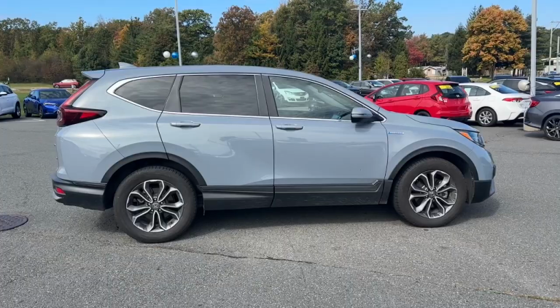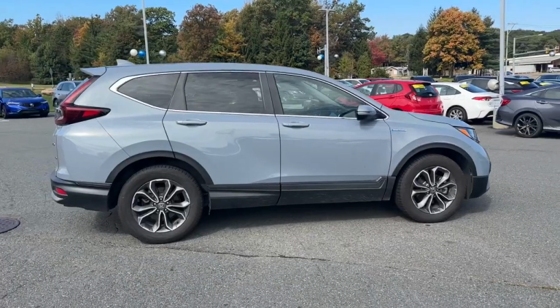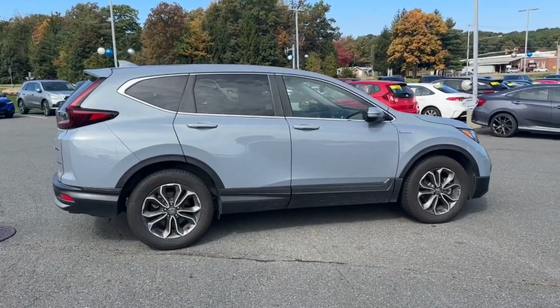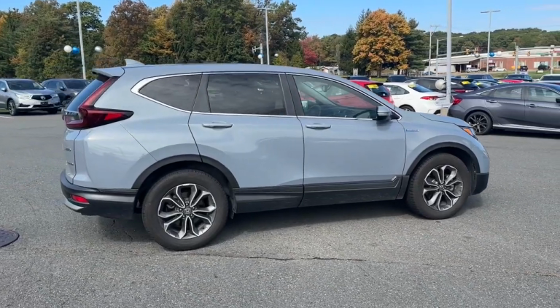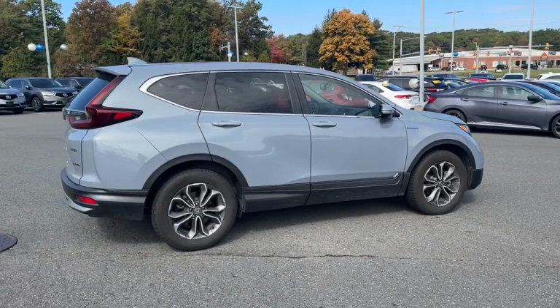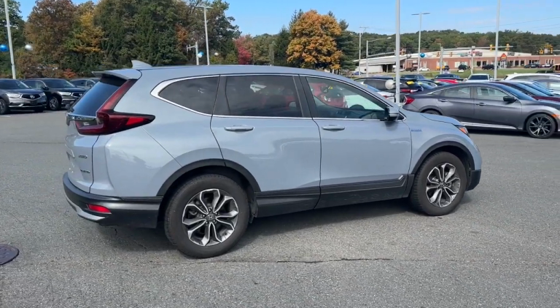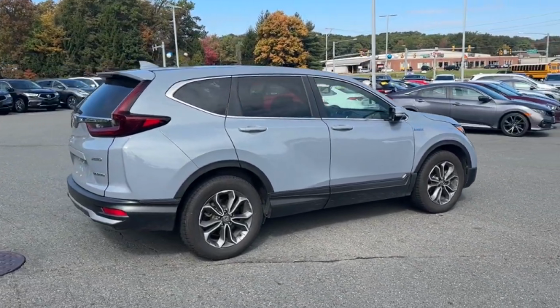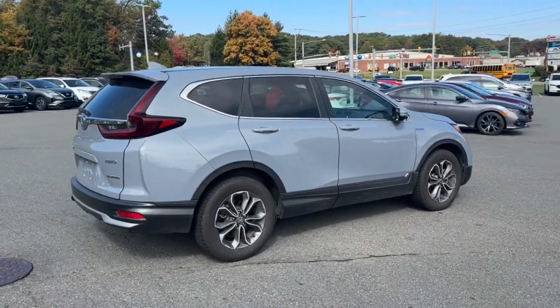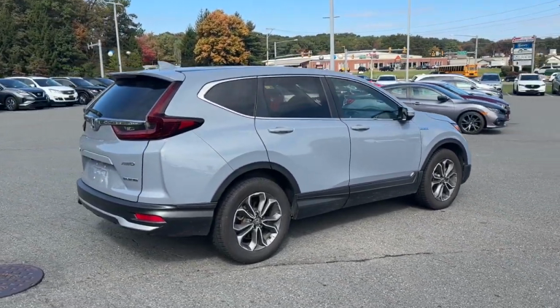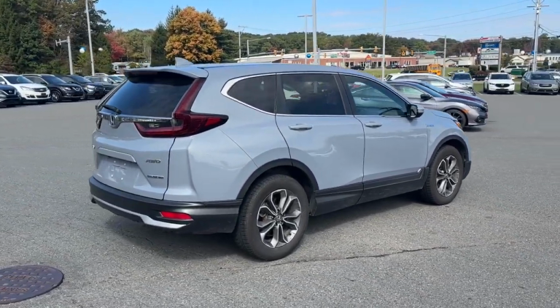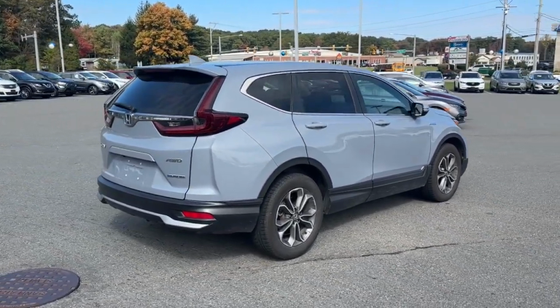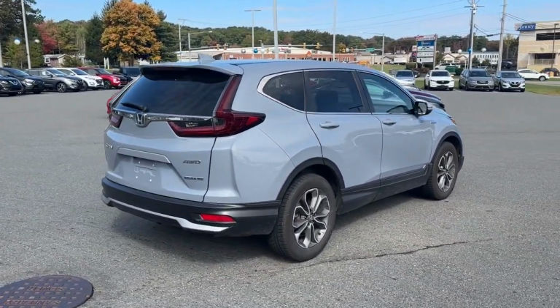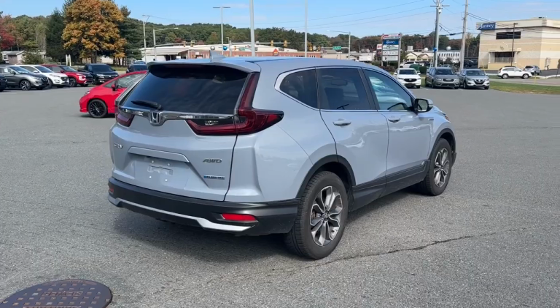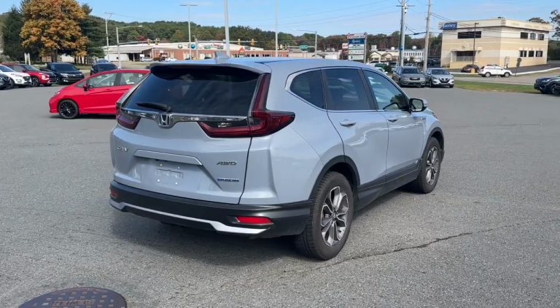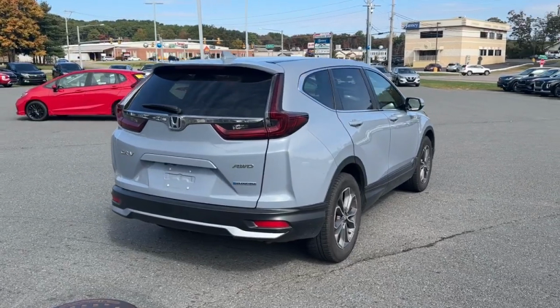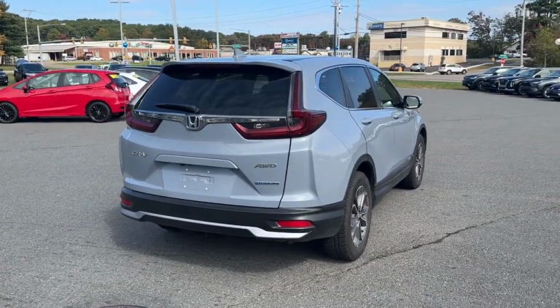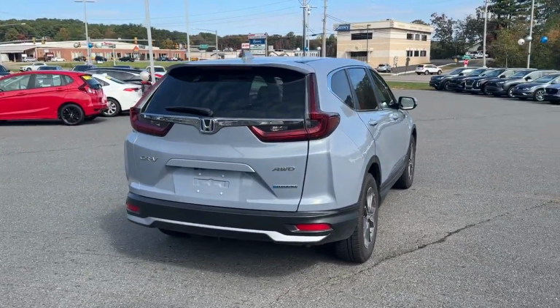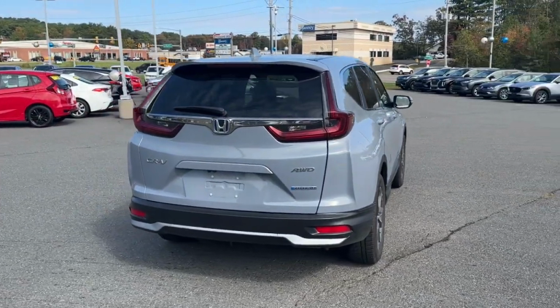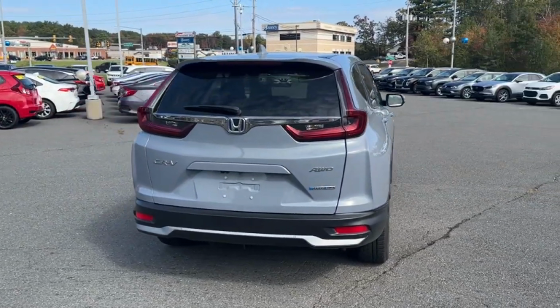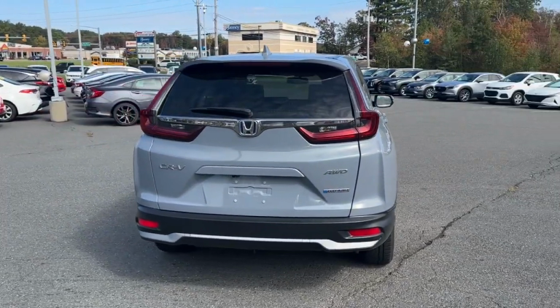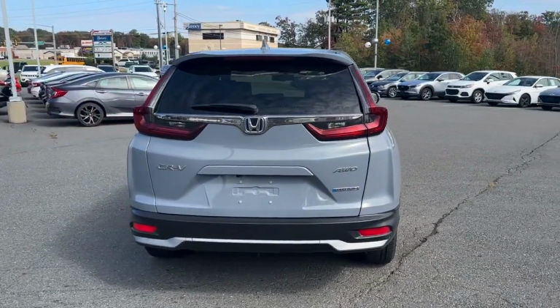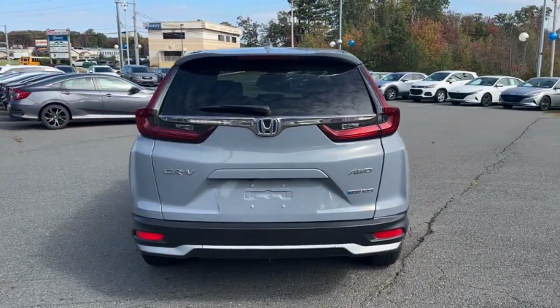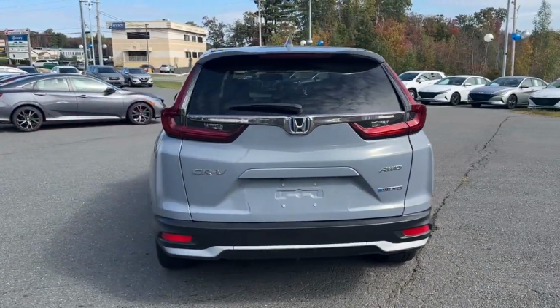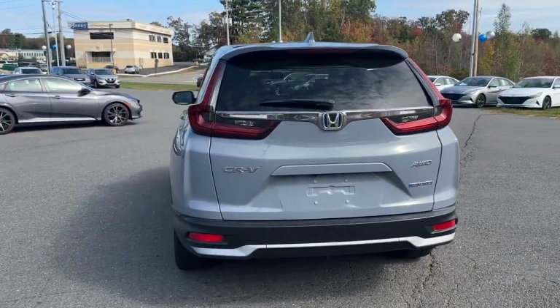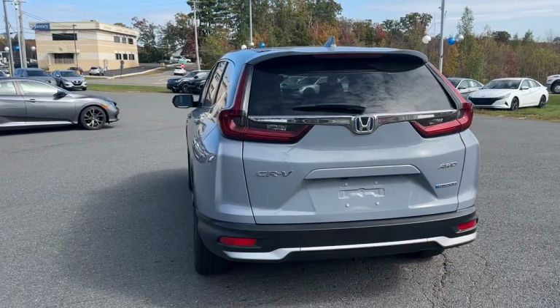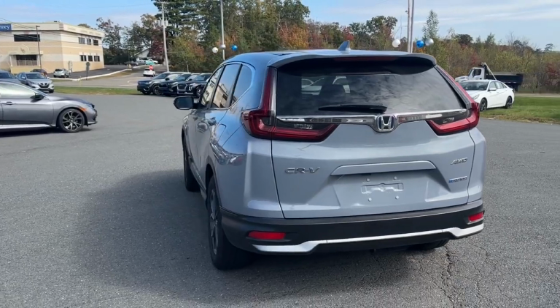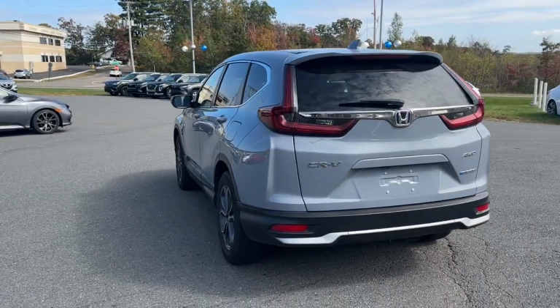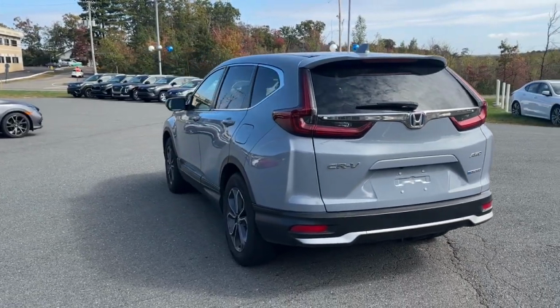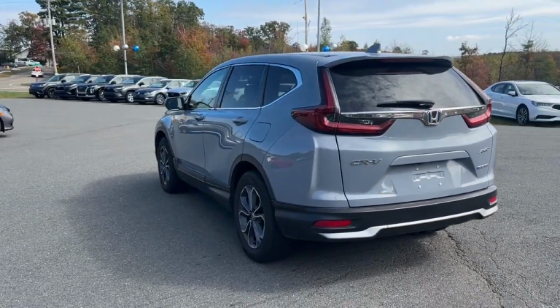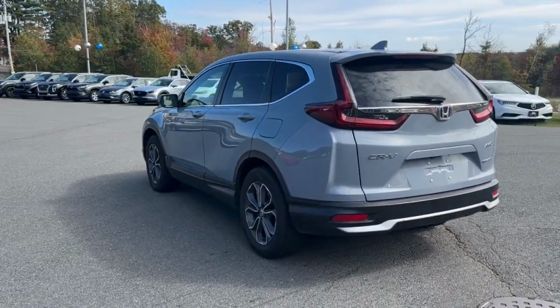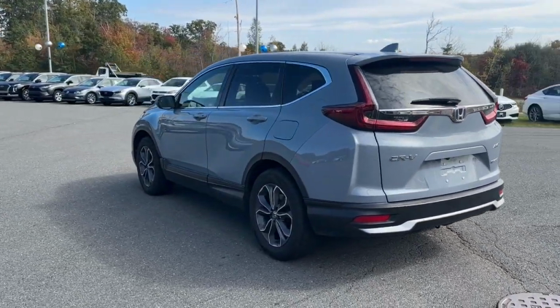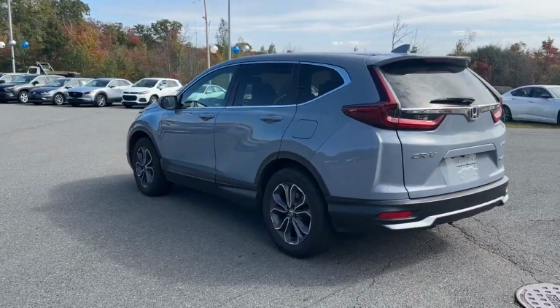Heated steering wheel, Apple CarPlay and/or Android Auto, Pre-Collision System, Heated Driver's Seat, Keyless Entry, Moonroof, Adaptive Cruise Control, Heated Mirrors, Satellite Radio, Backup Camera.